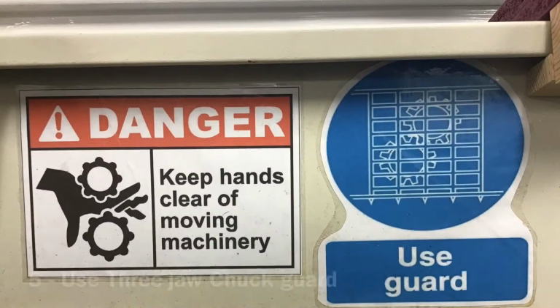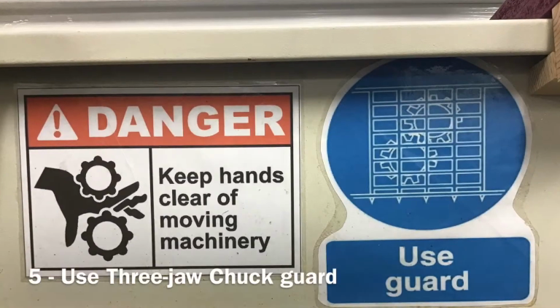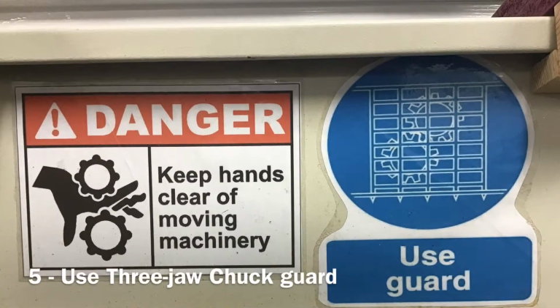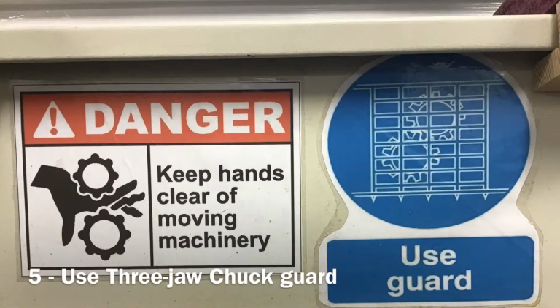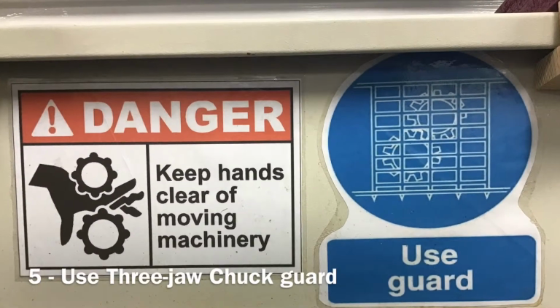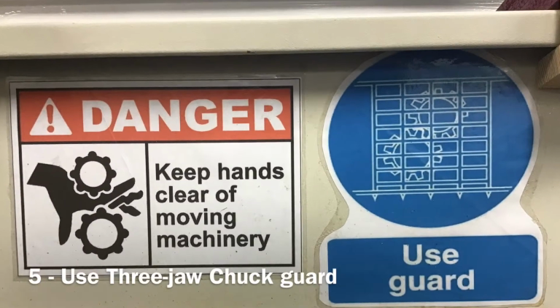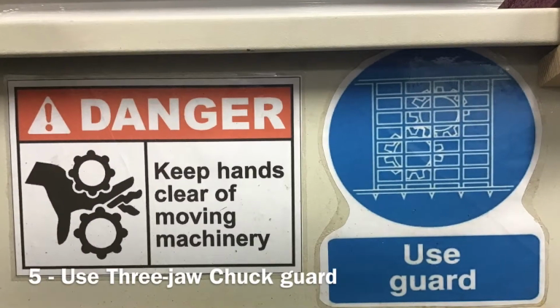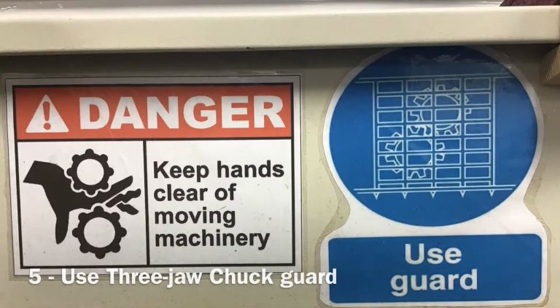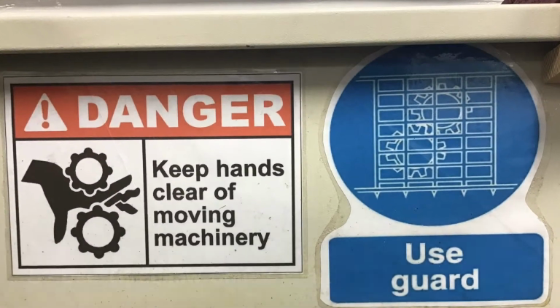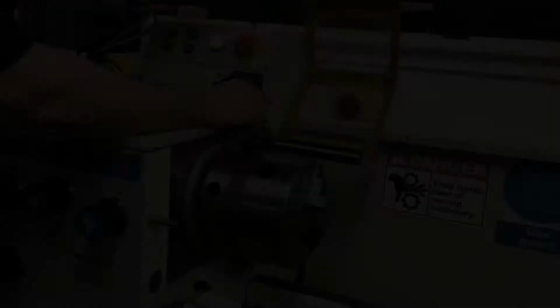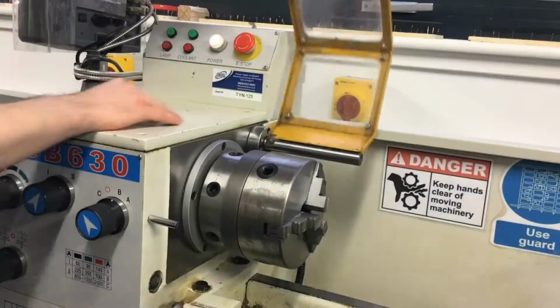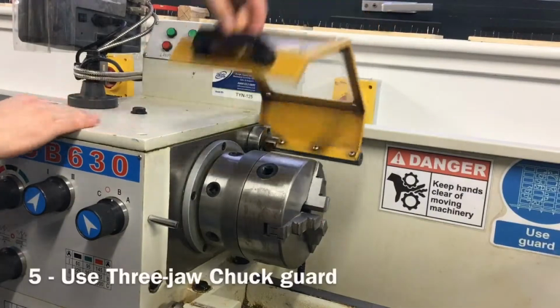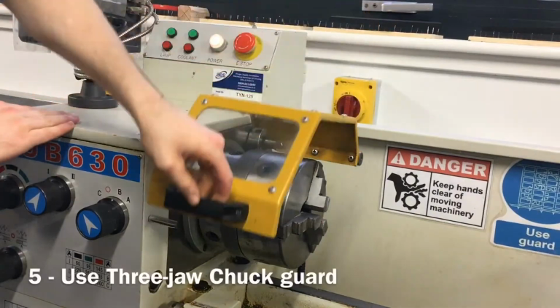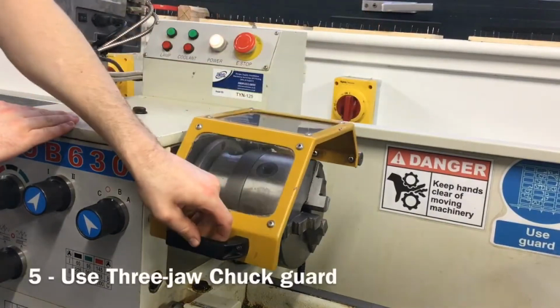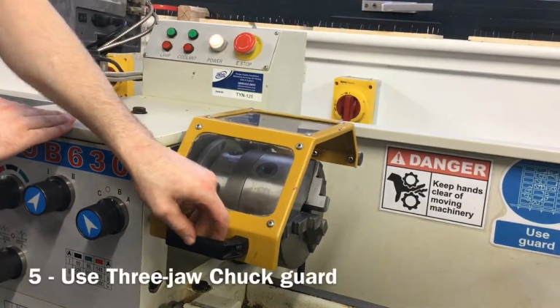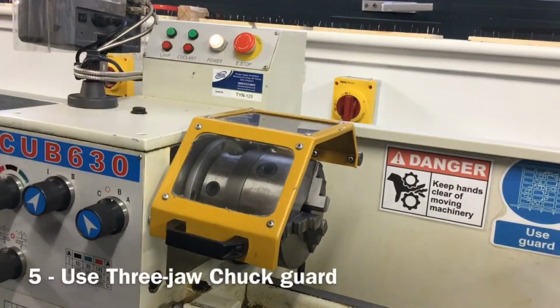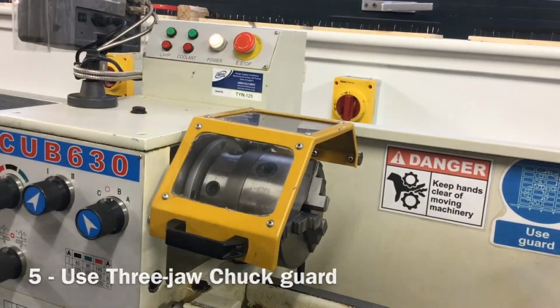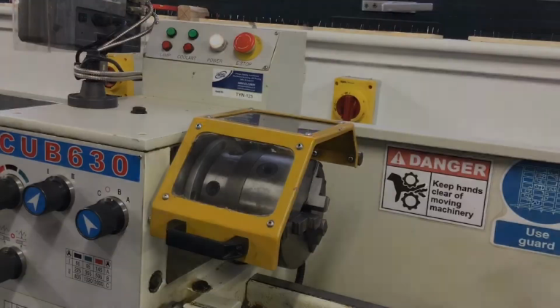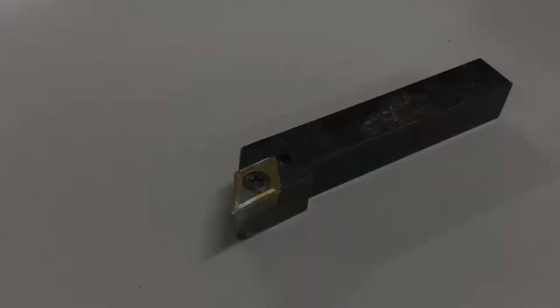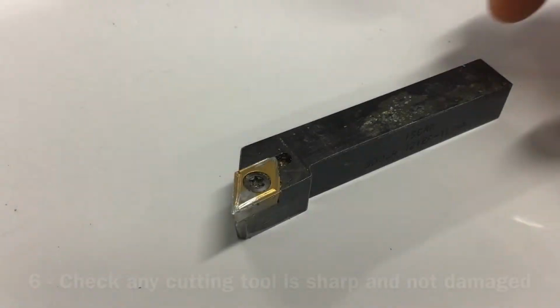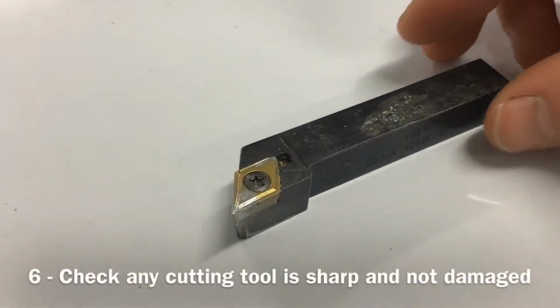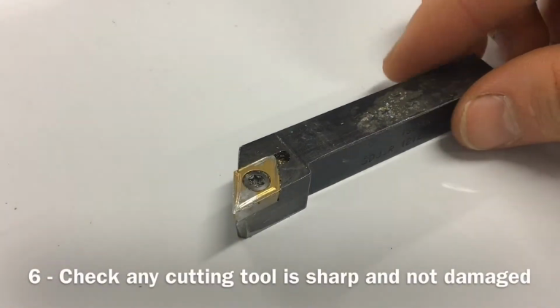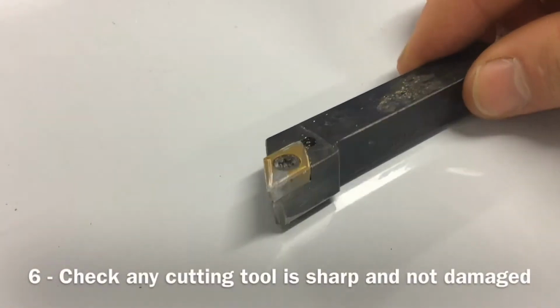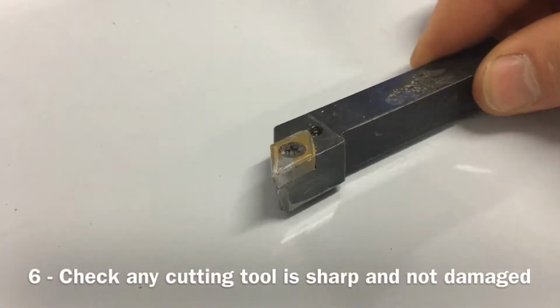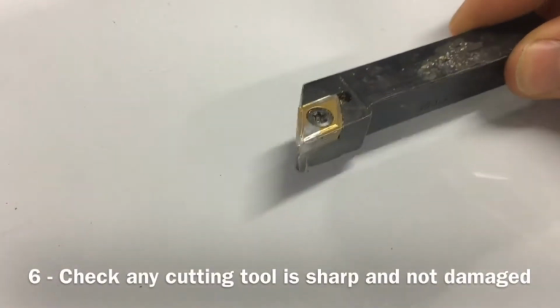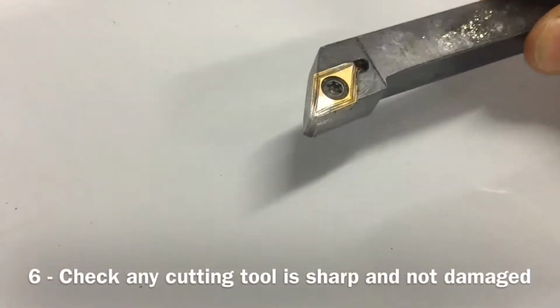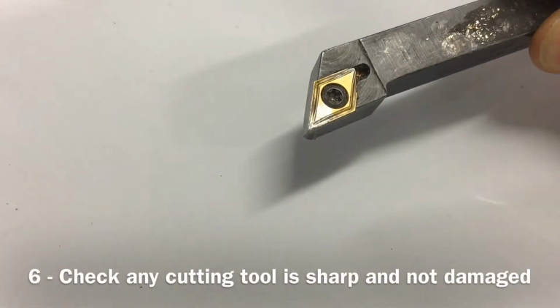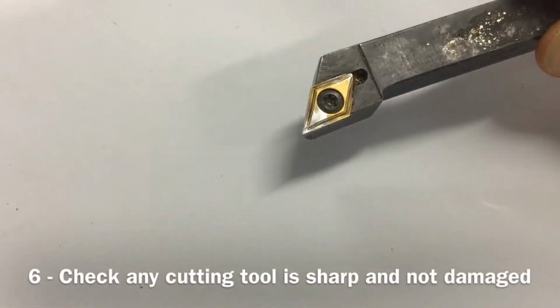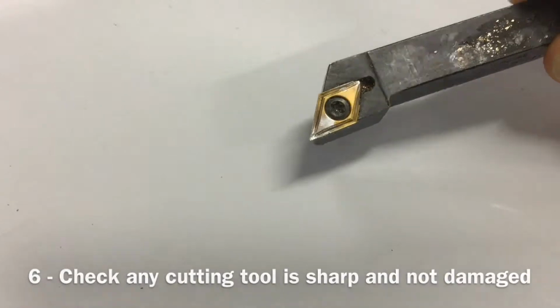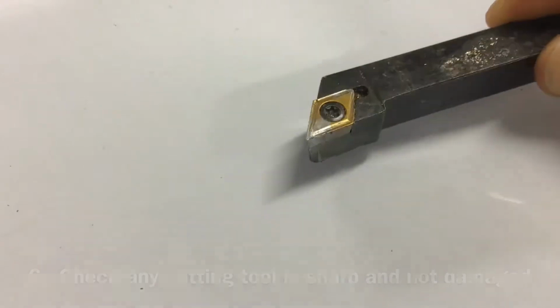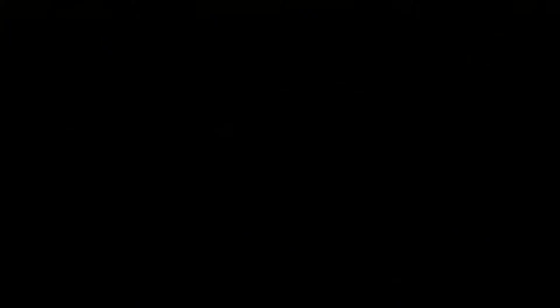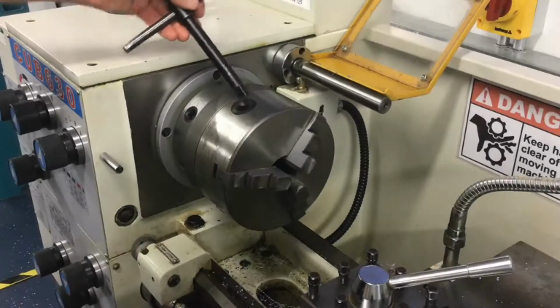Fifth, the guard must be used to cover rotating machinery. Sixth, check the cutting tool being used is sharp and free from damage.